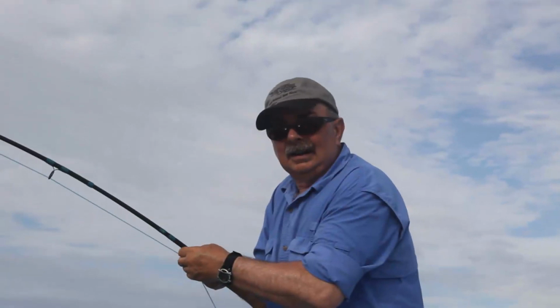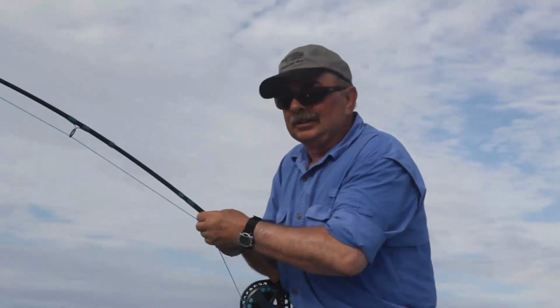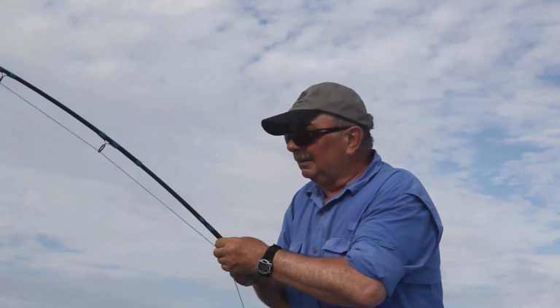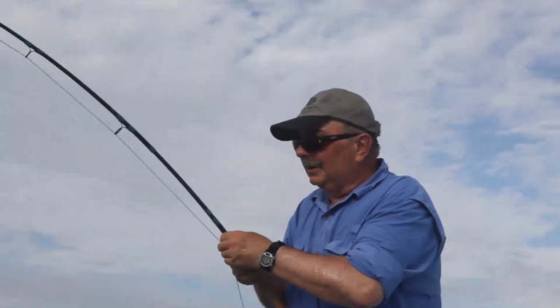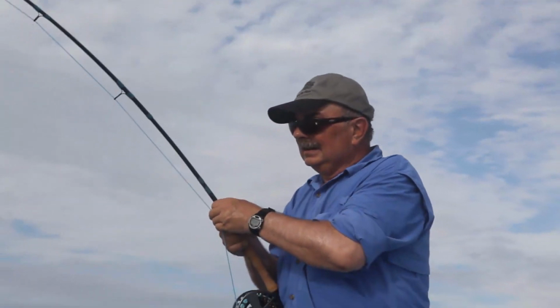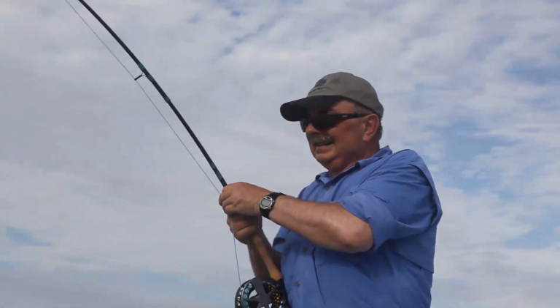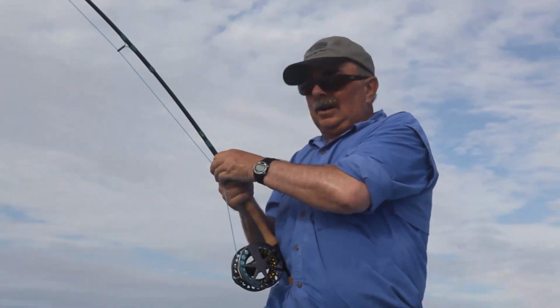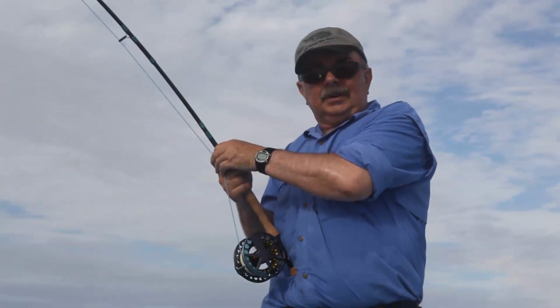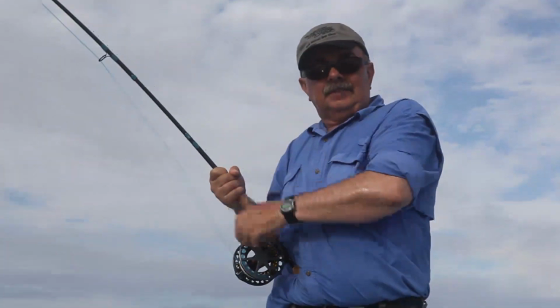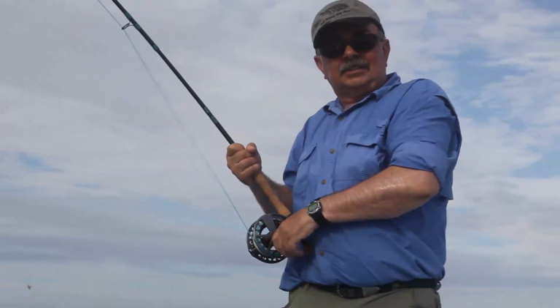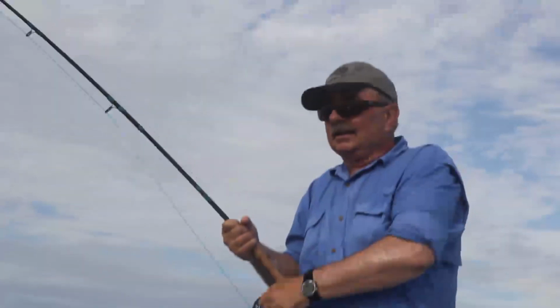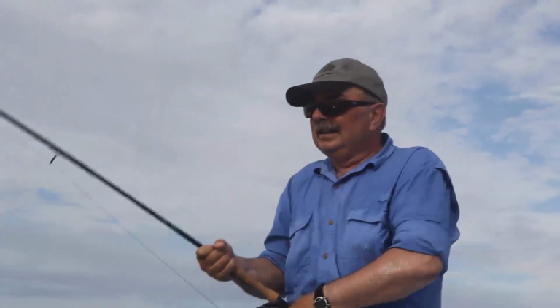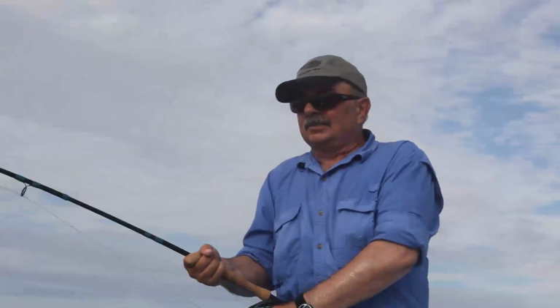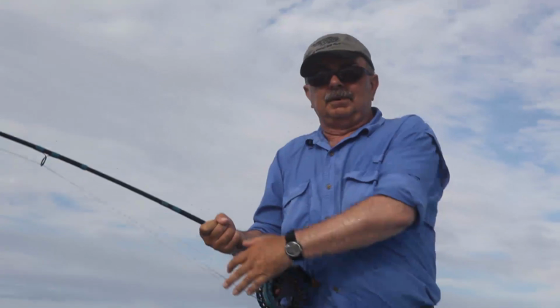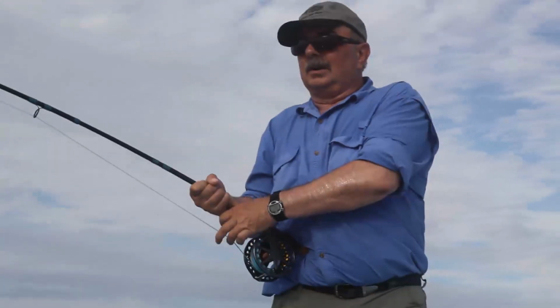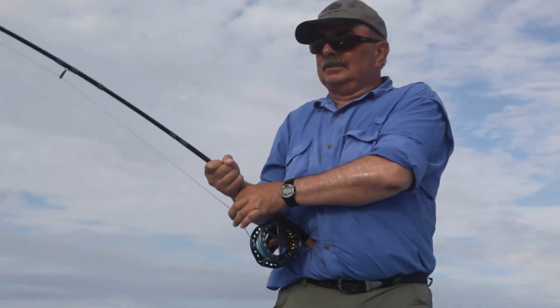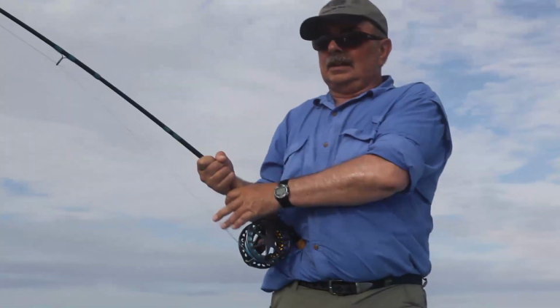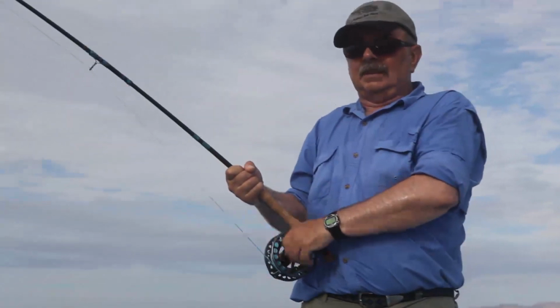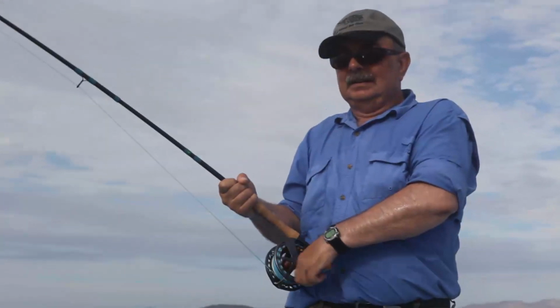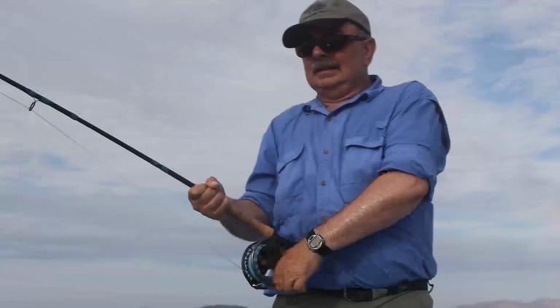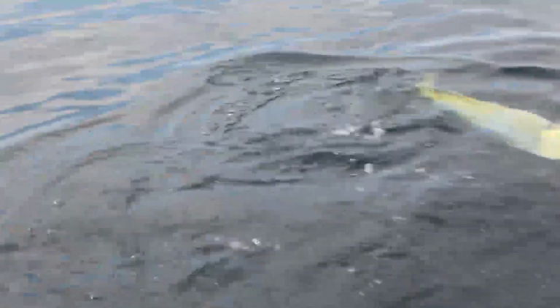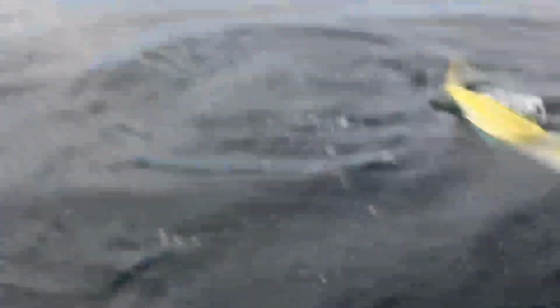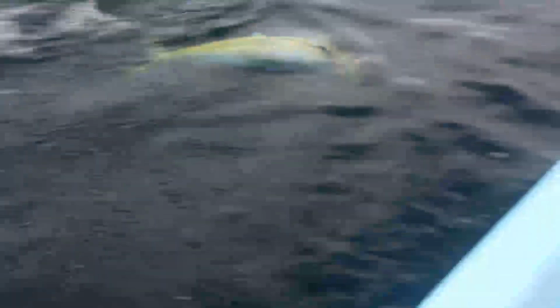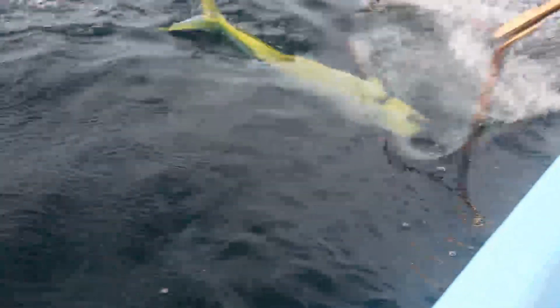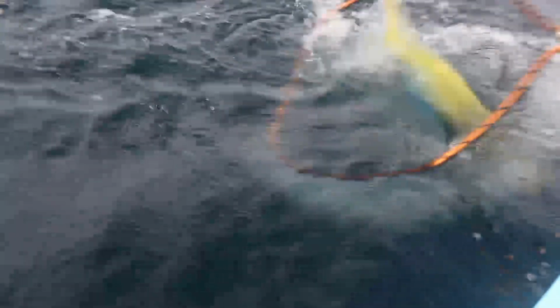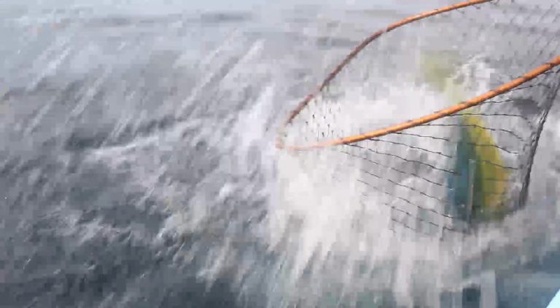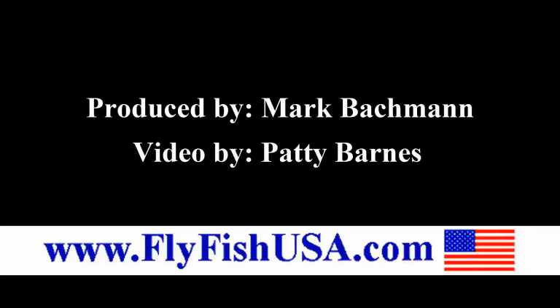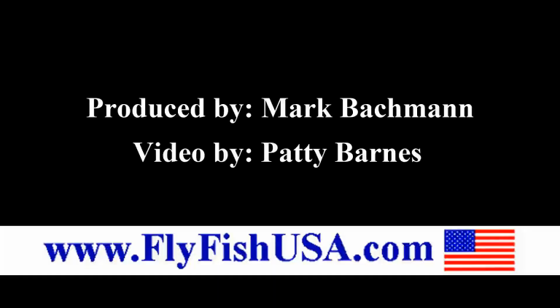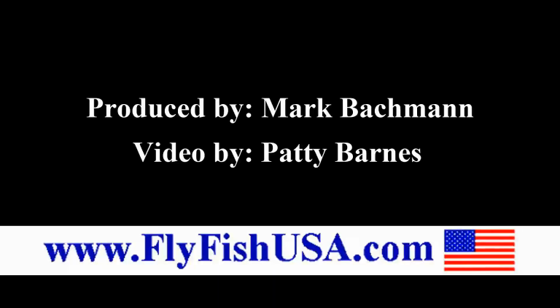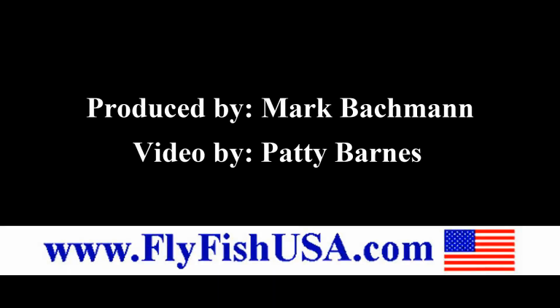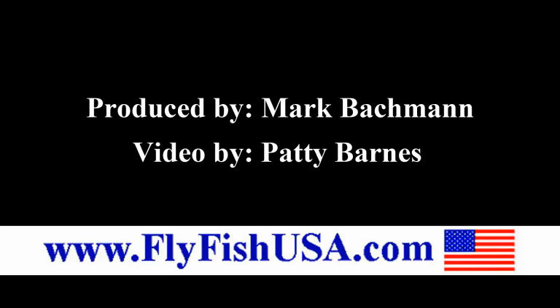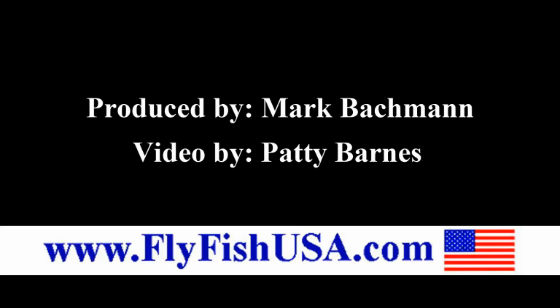I'm going to use this little popper. Got a hole drilled through the face diagonally. Makes a little spurt of water that comes out of the top of it. We got it.